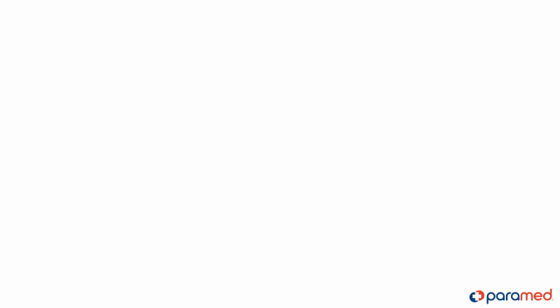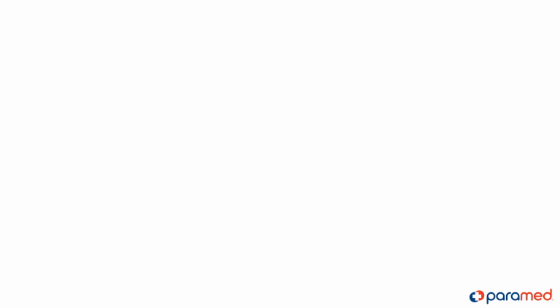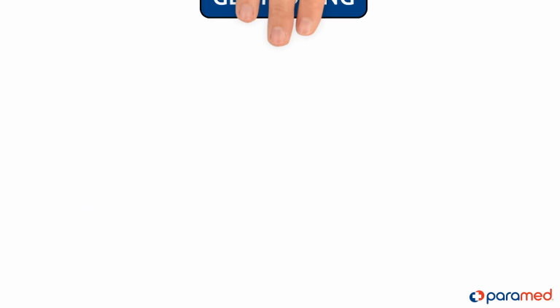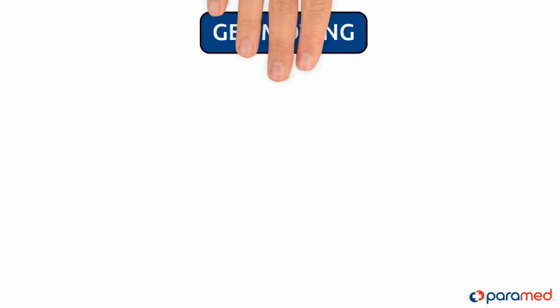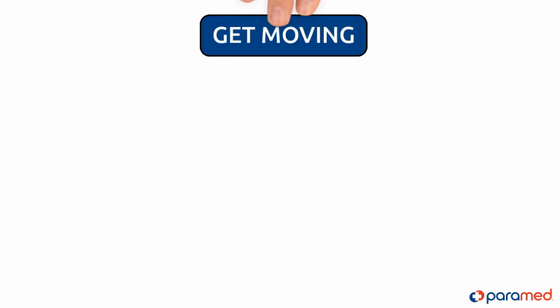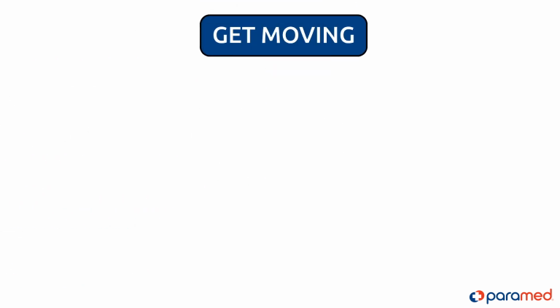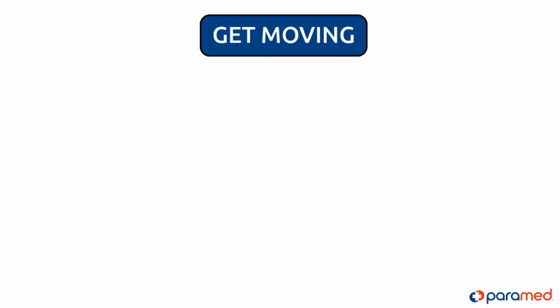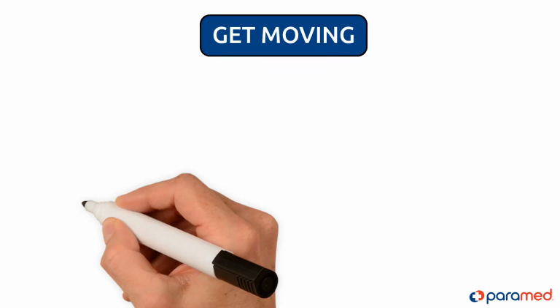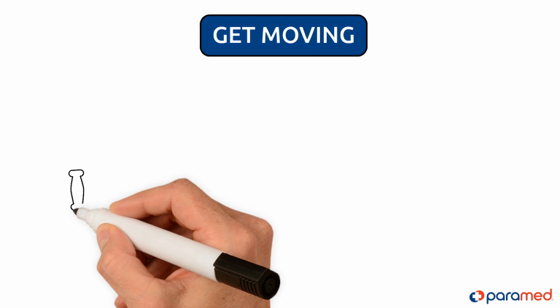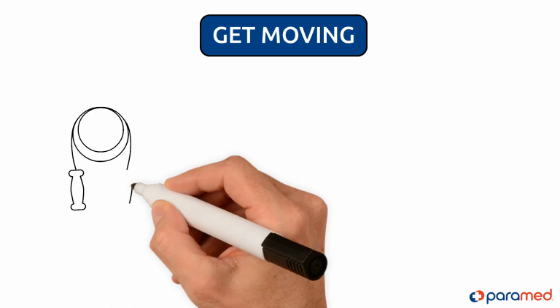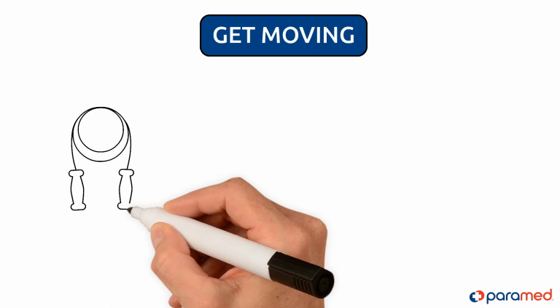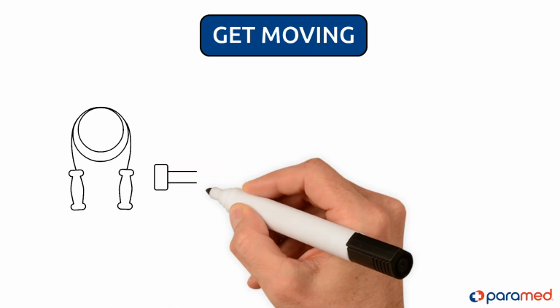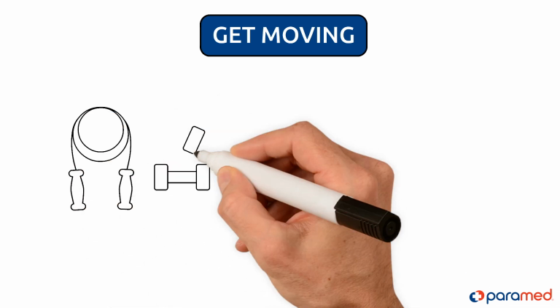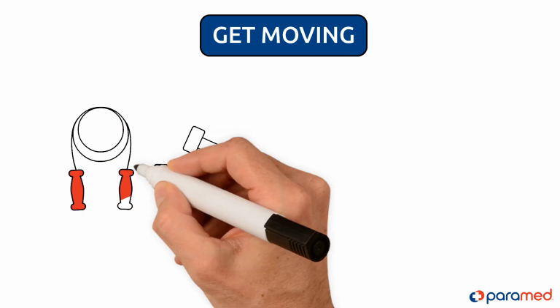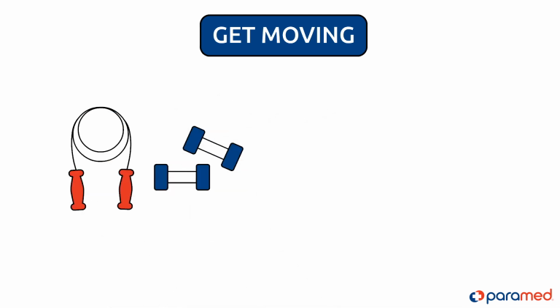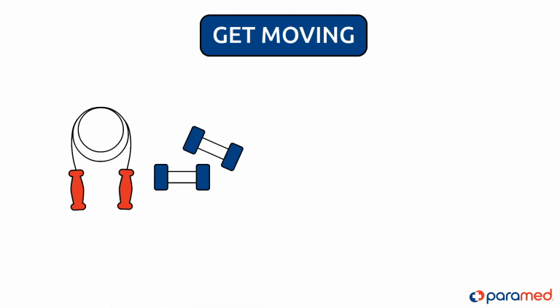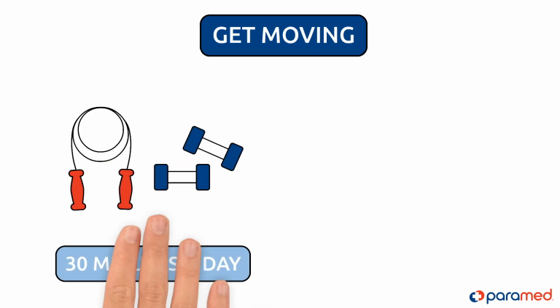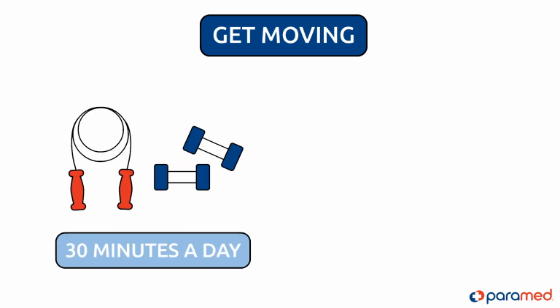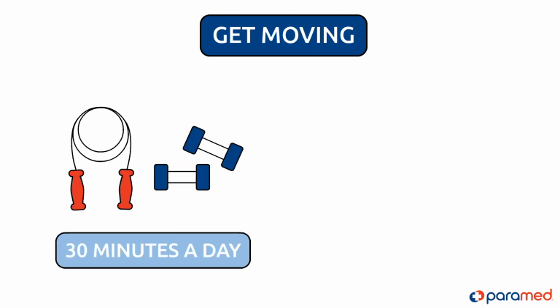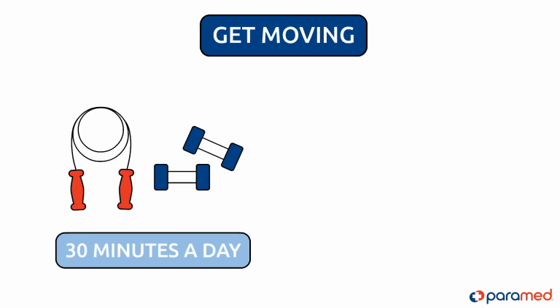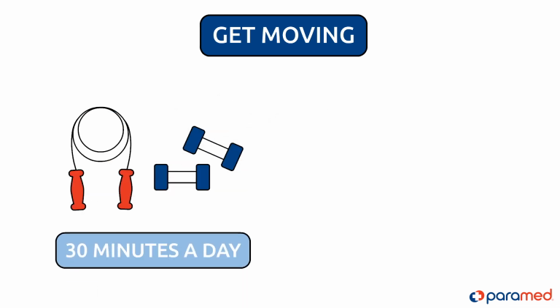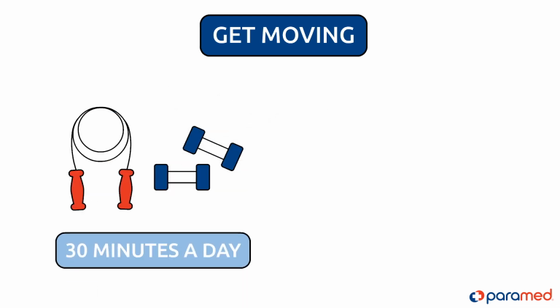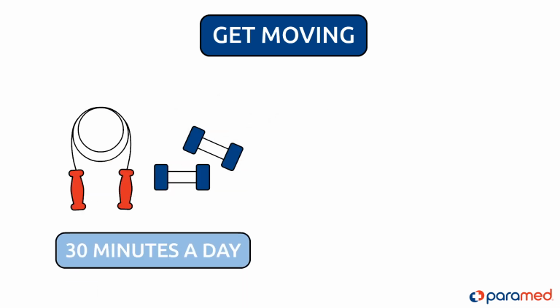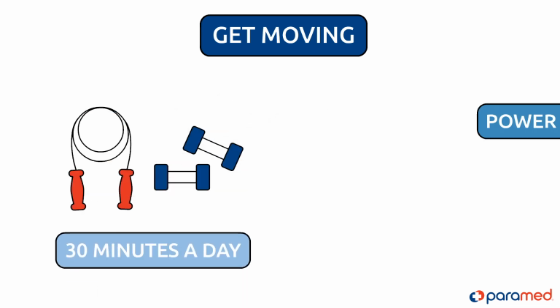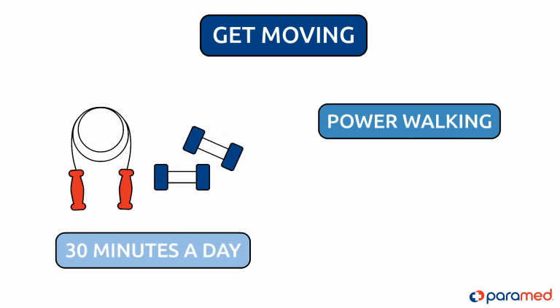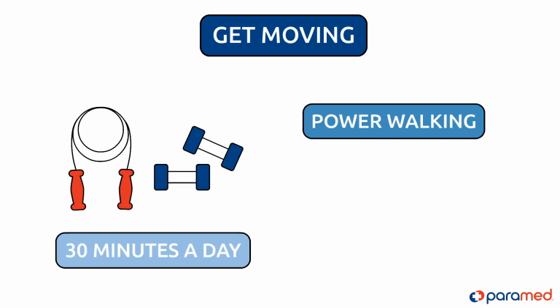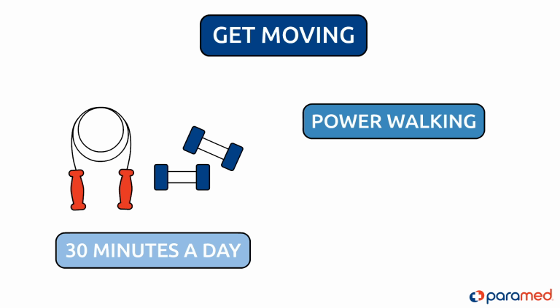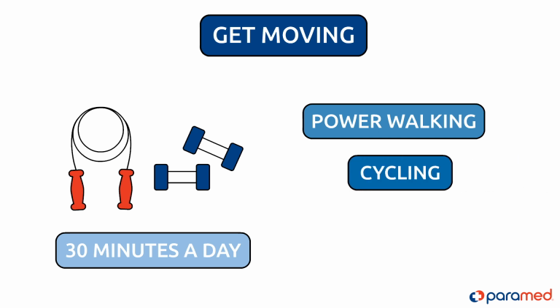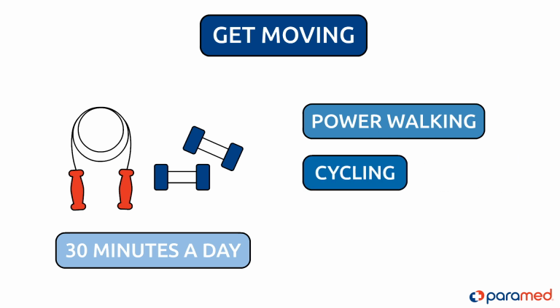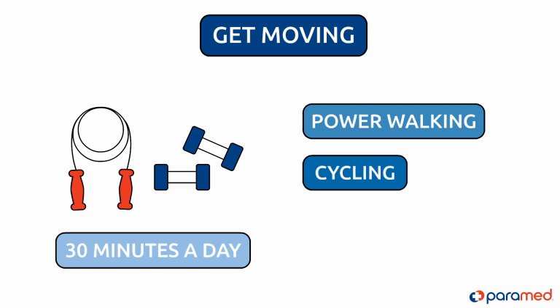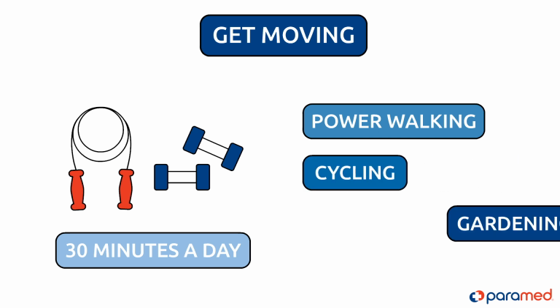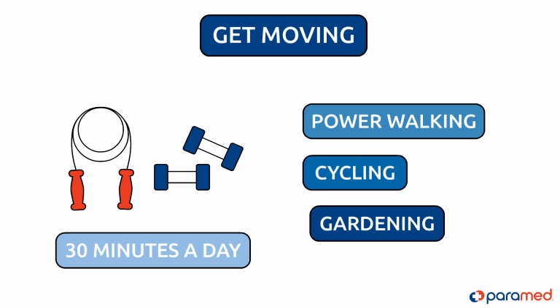Get moving. You should exercise for at least 30 minutes a day for most days of the week. This can be power walking, cycling, or even gardening.